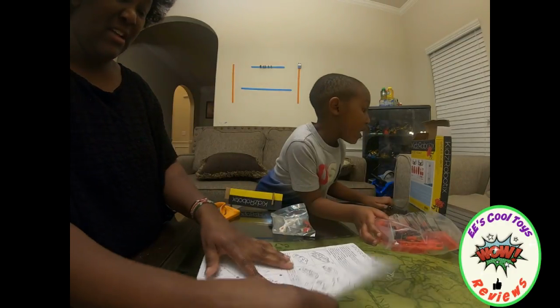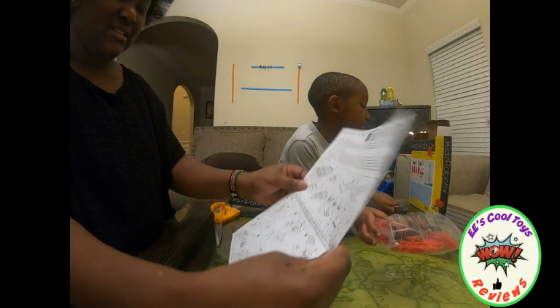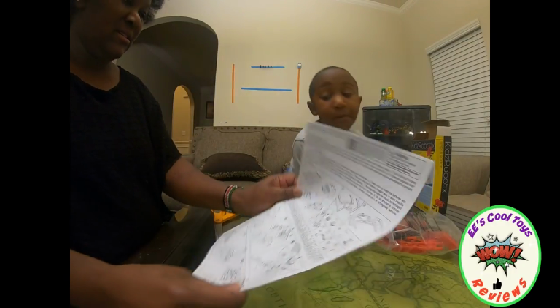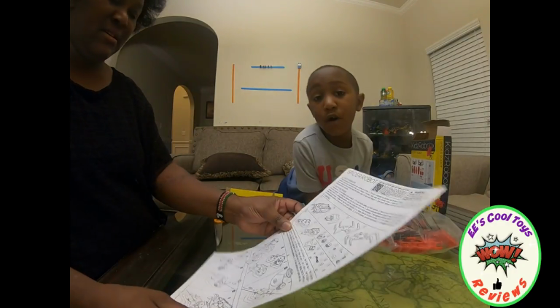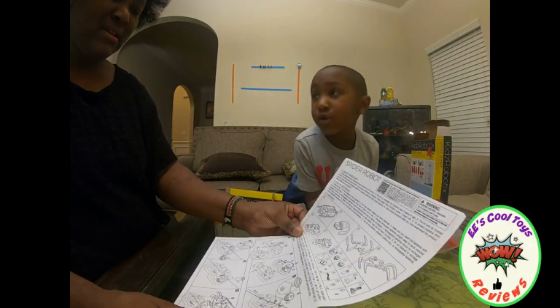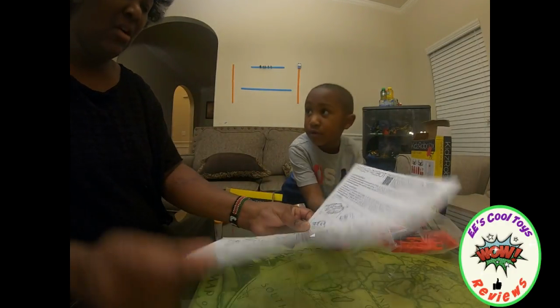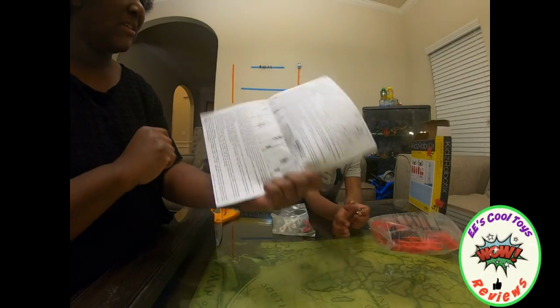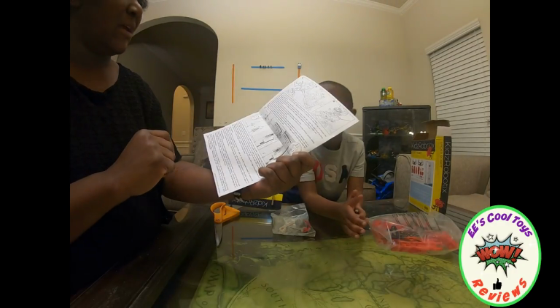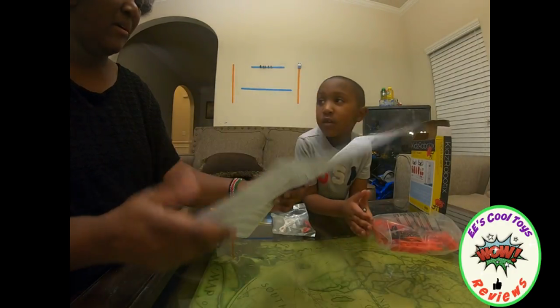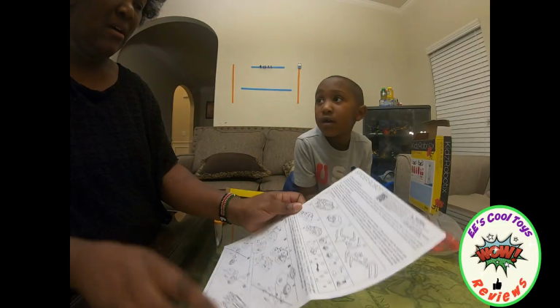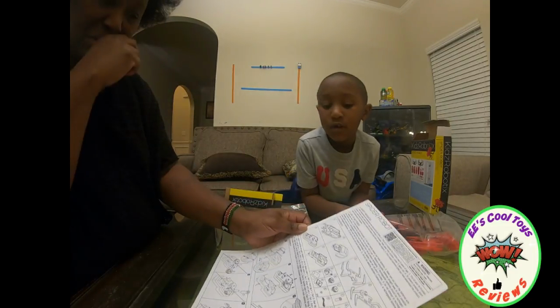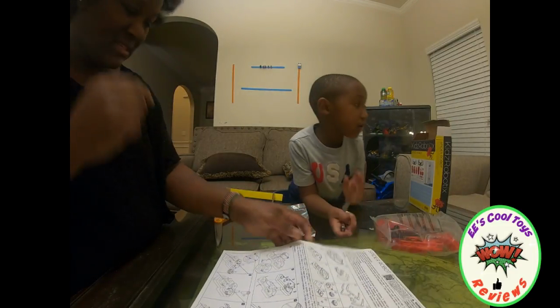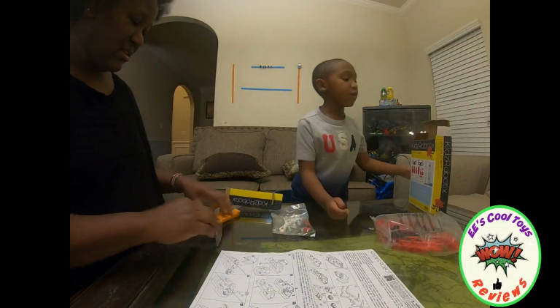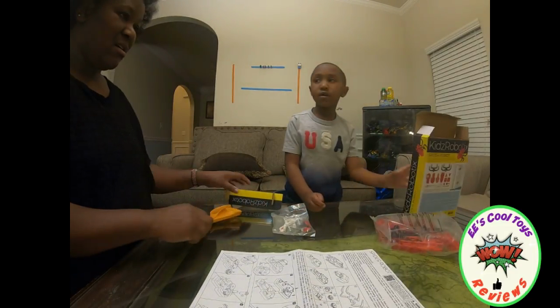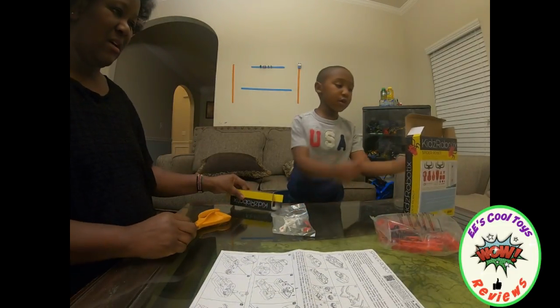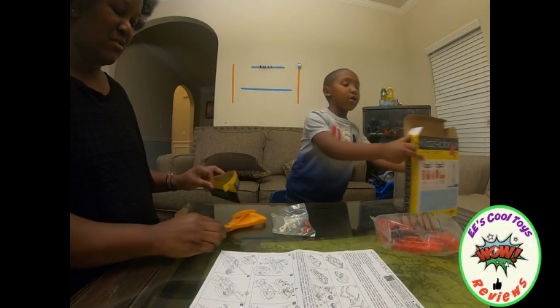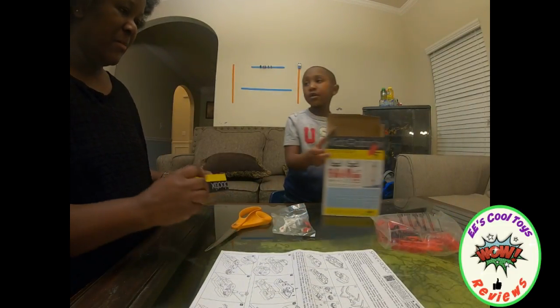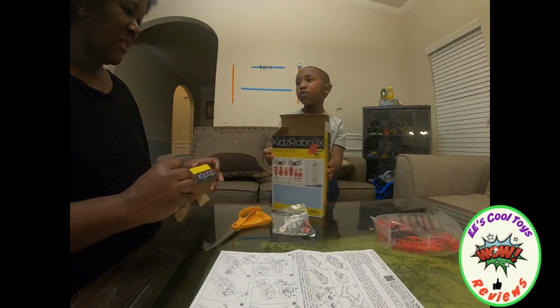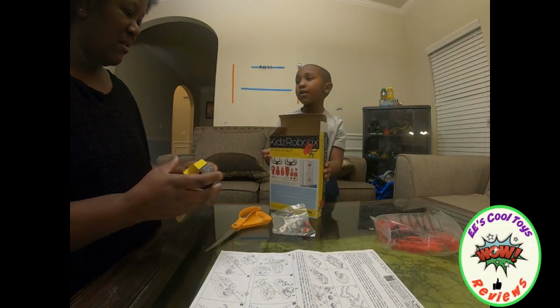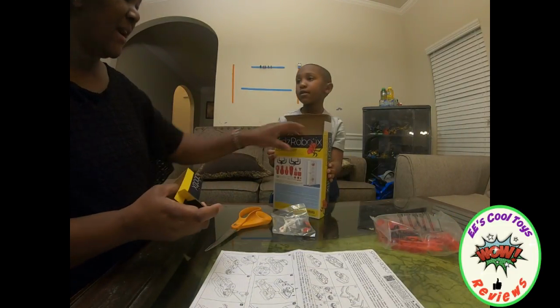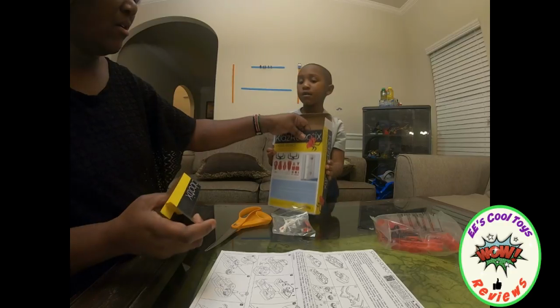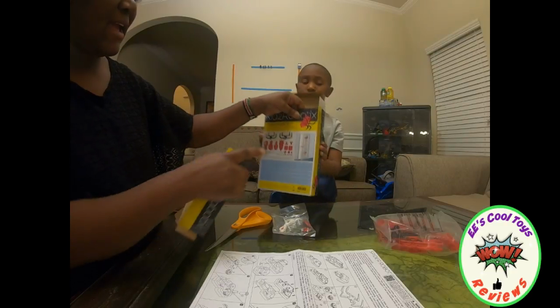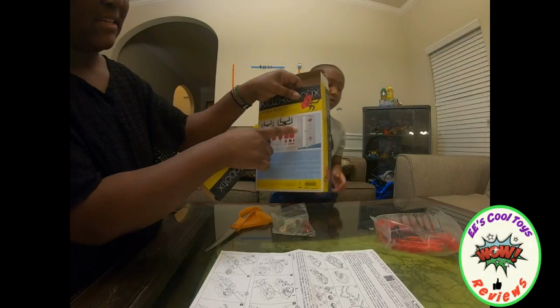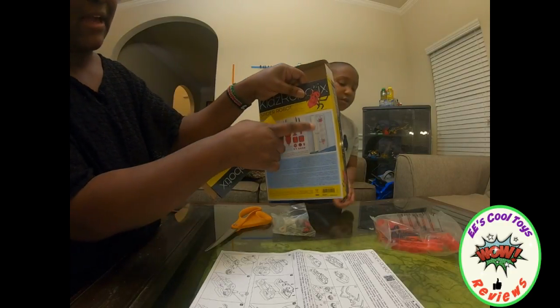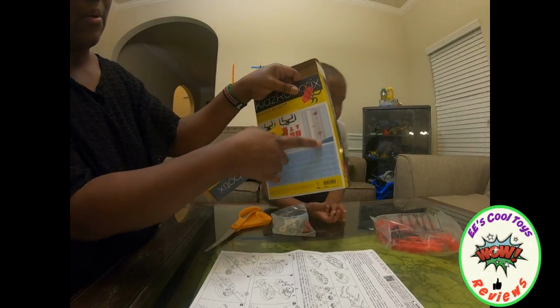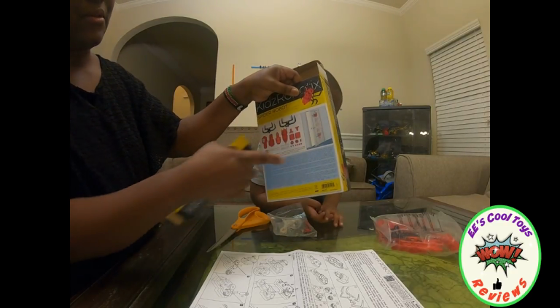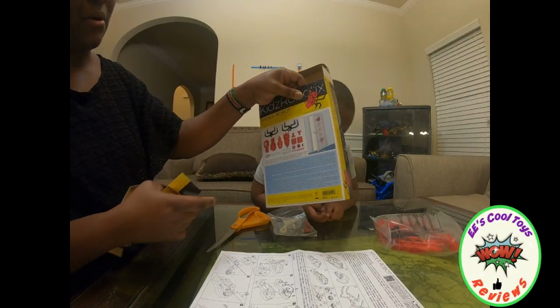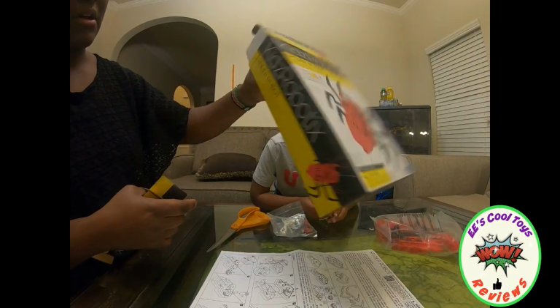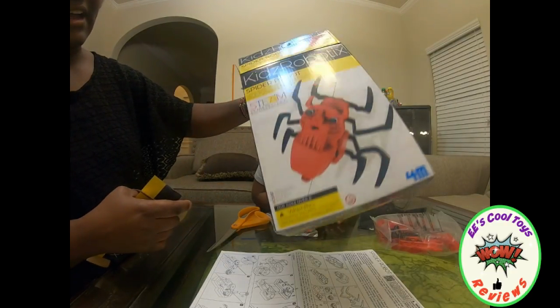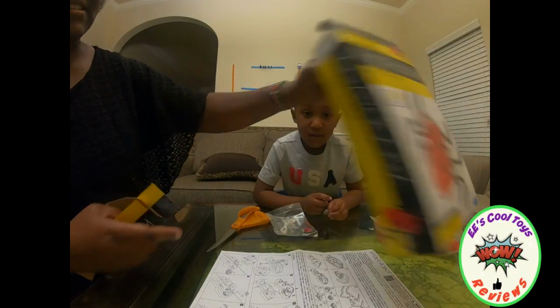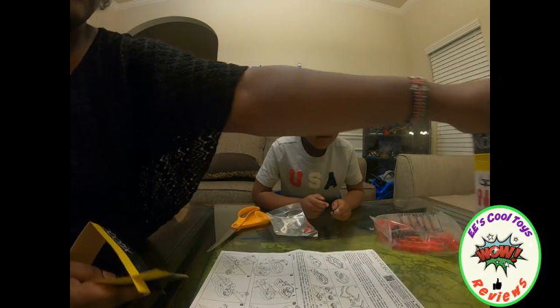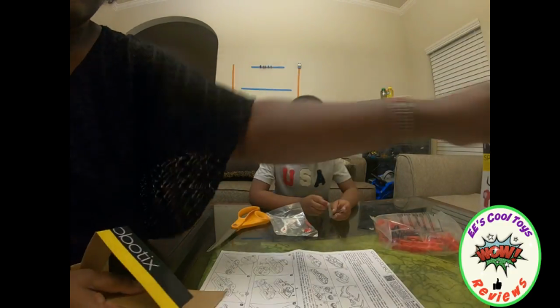It can climb the wall too! Oh, it can actually climb up? Yeah! So kids, look — it can climb anything you want. It can actually climb in the door. Nice, this is fun!